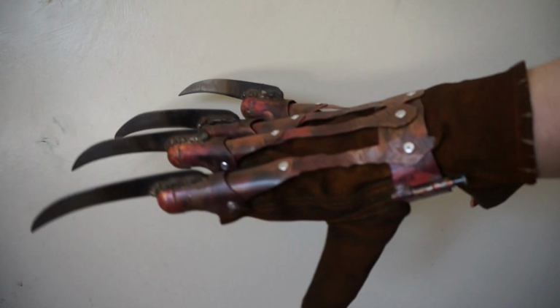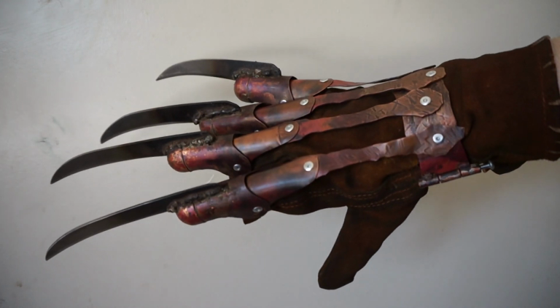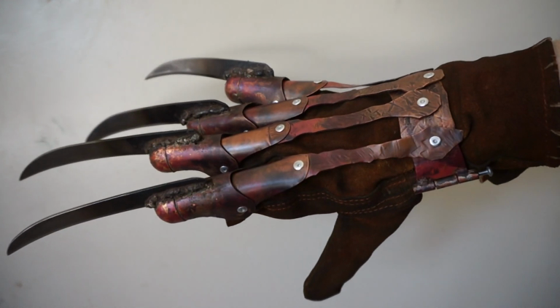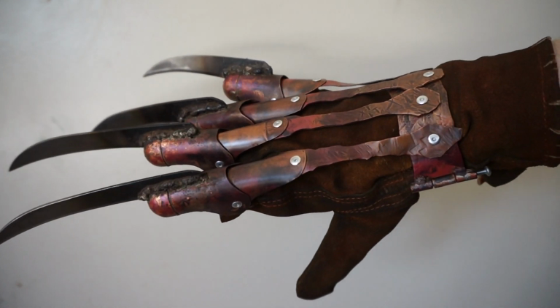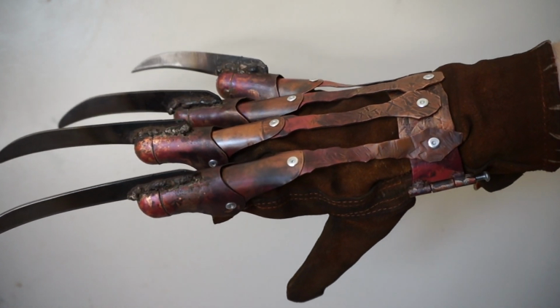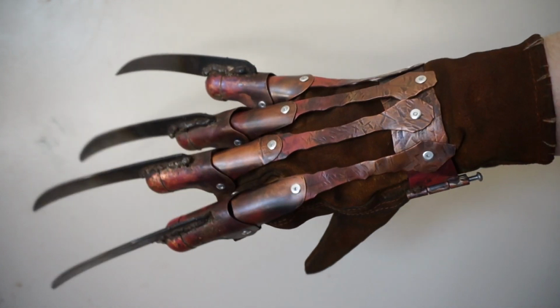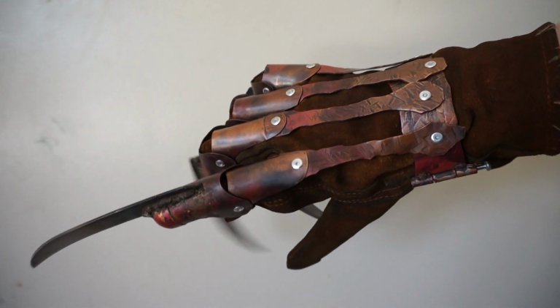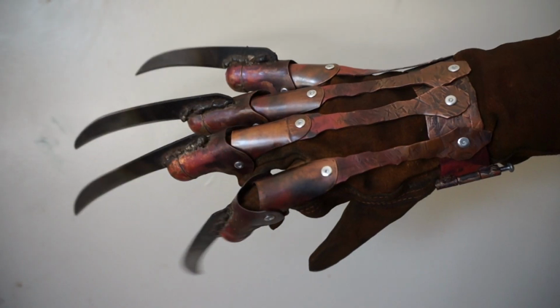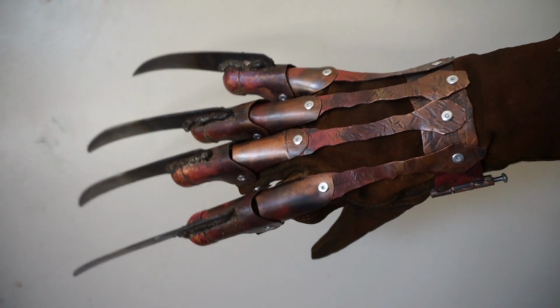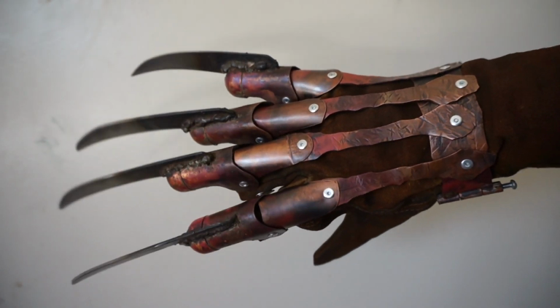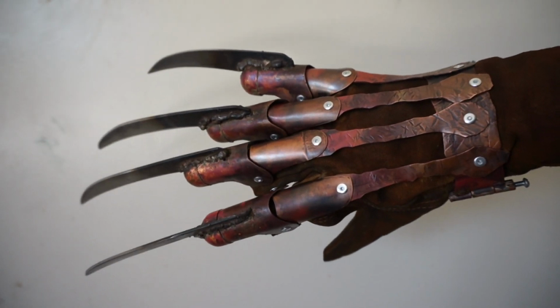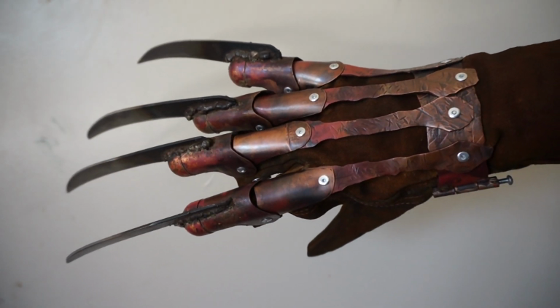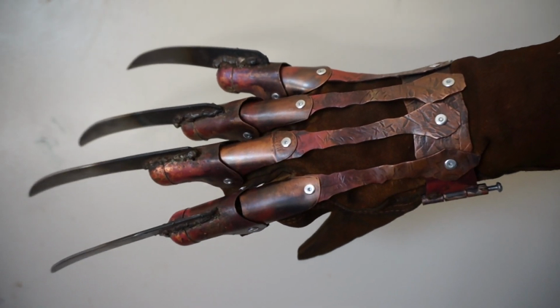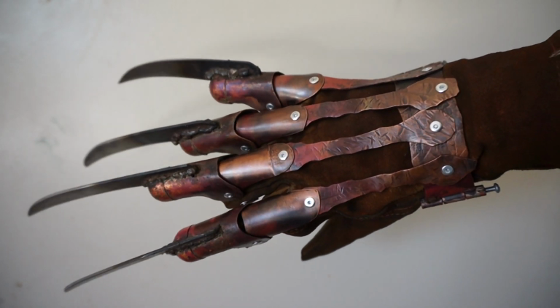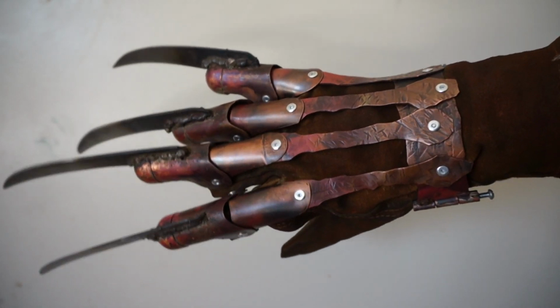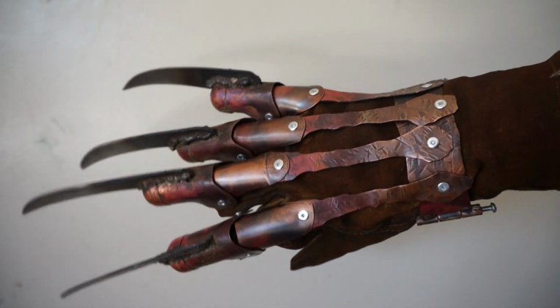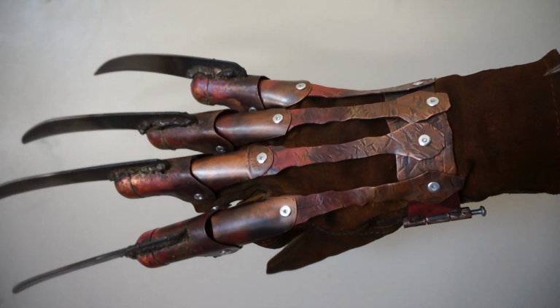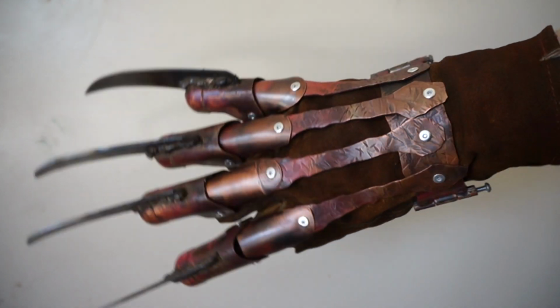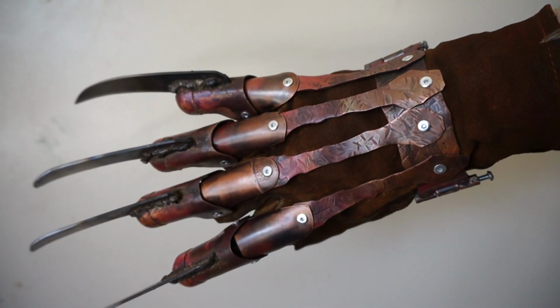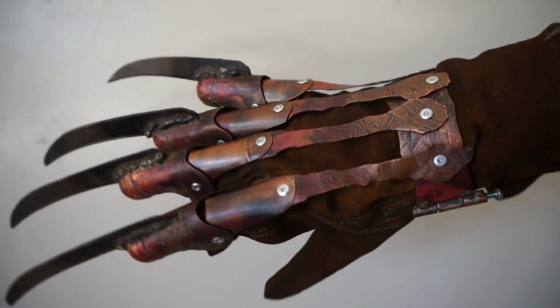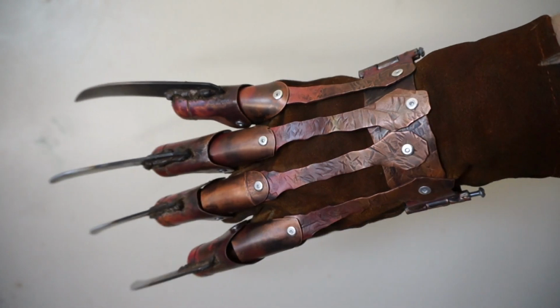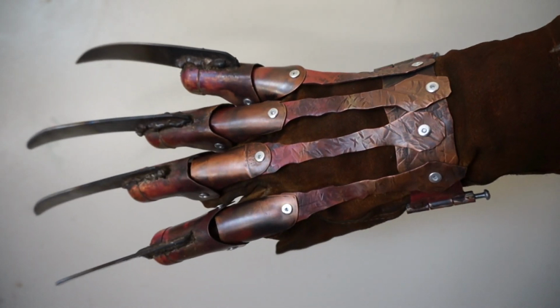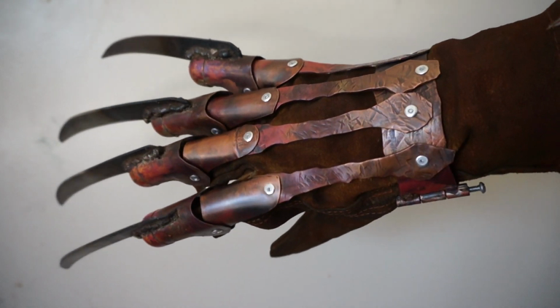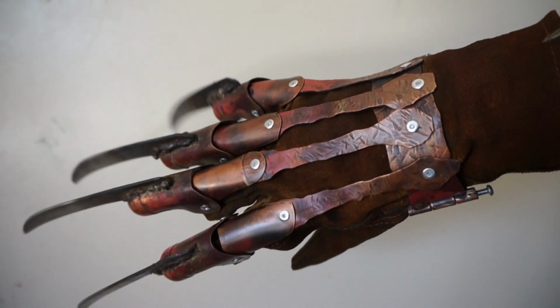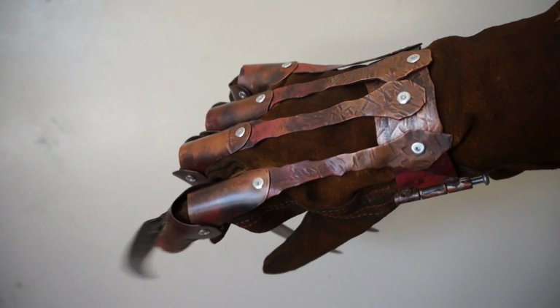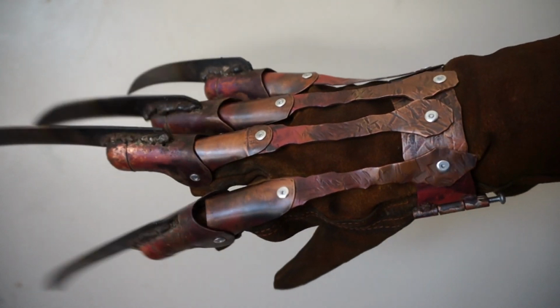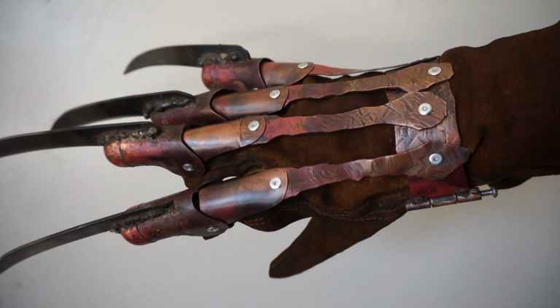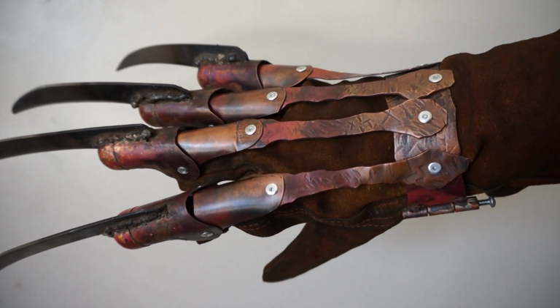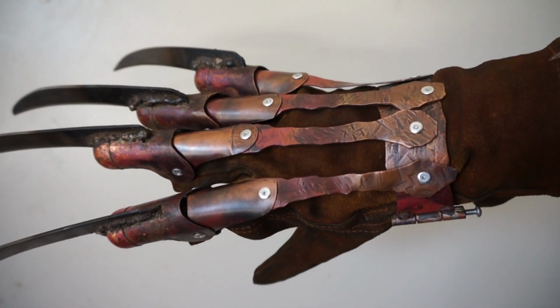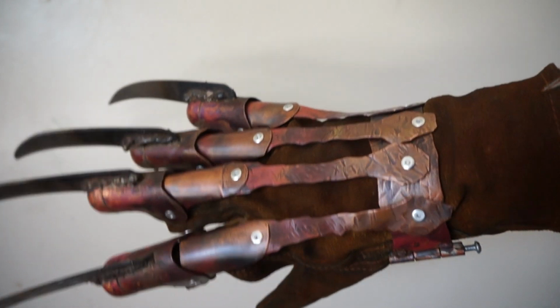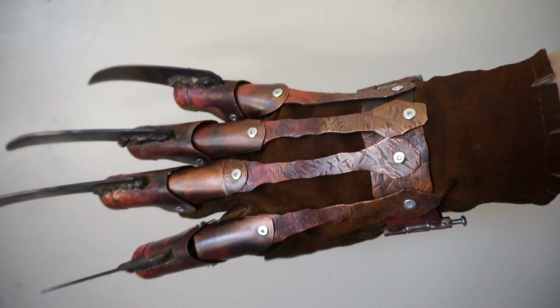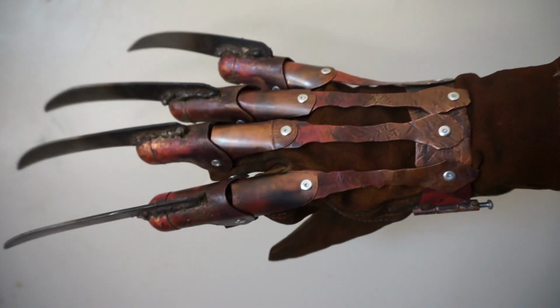Hey everybody, this is James over at Dark Doom Design, and I just wanted to post a video of this glove. I say that because it's one of the more irritating gloves to build, but this is my repressed nightmare glove.